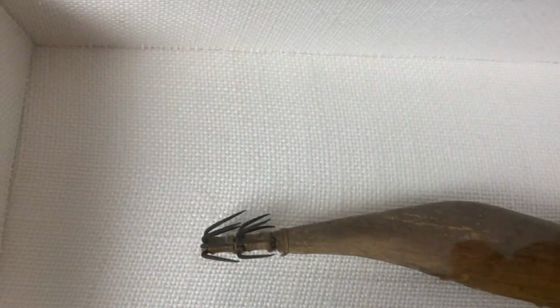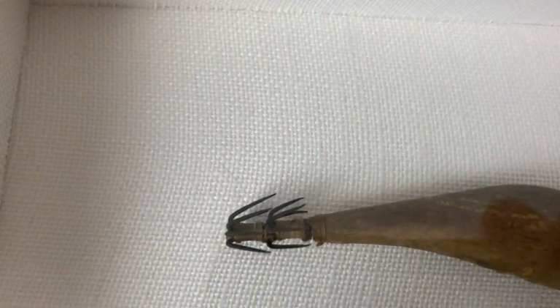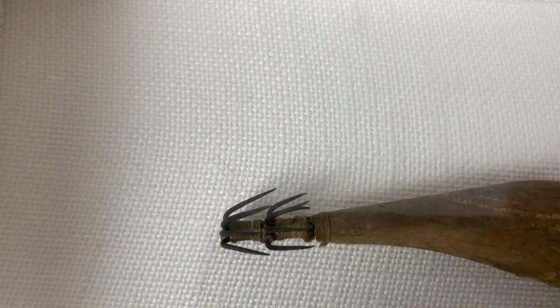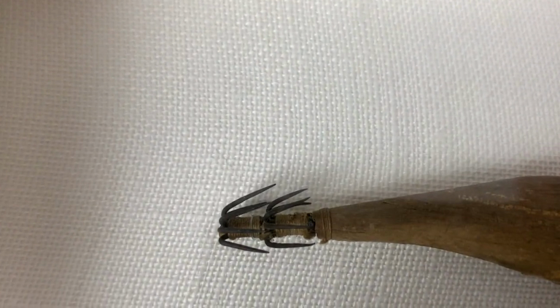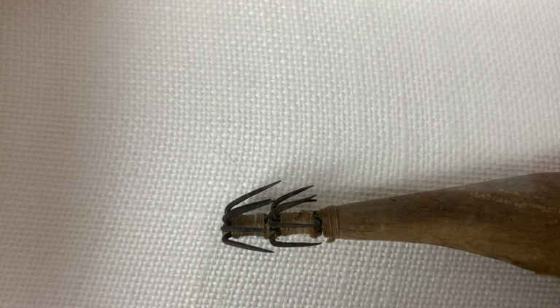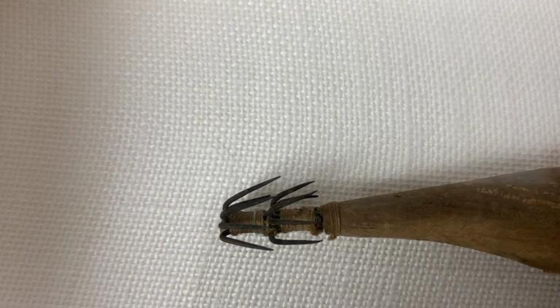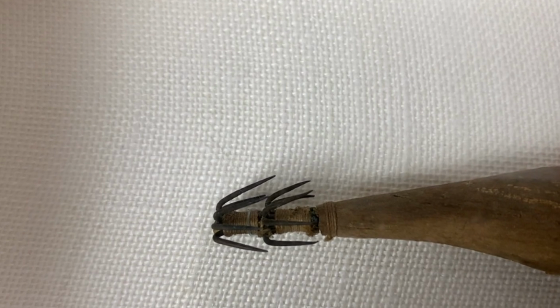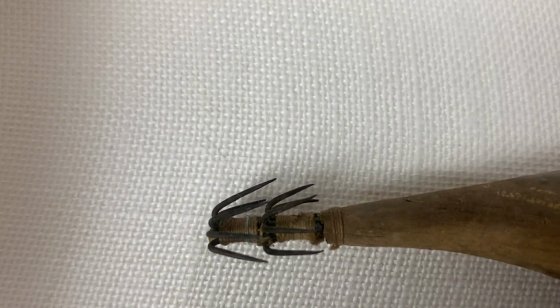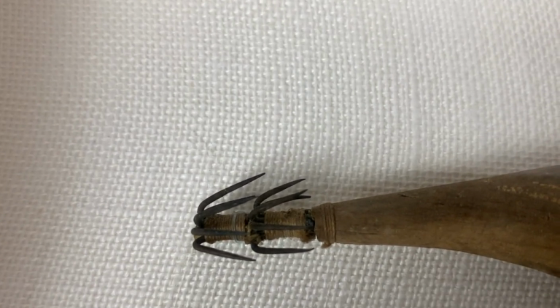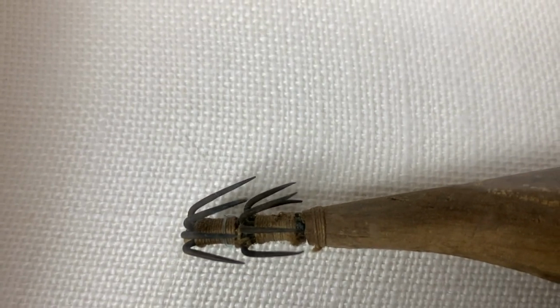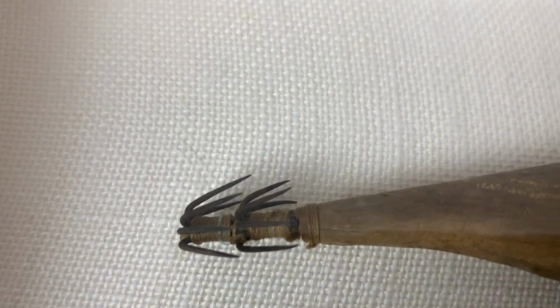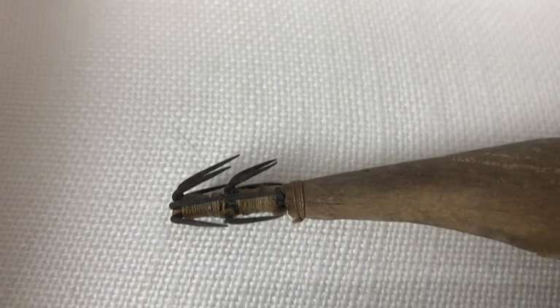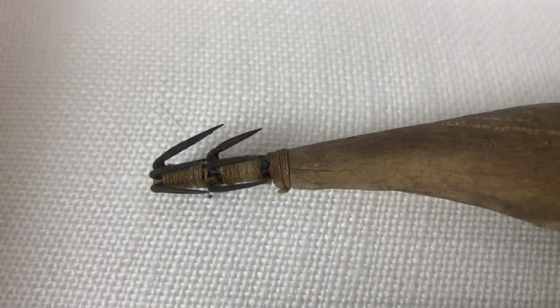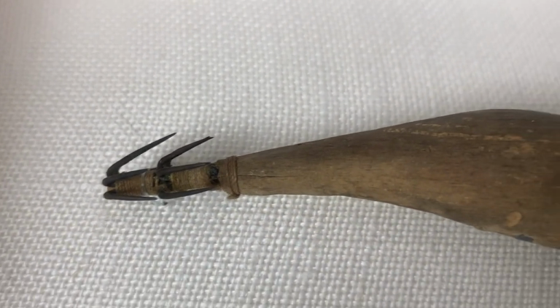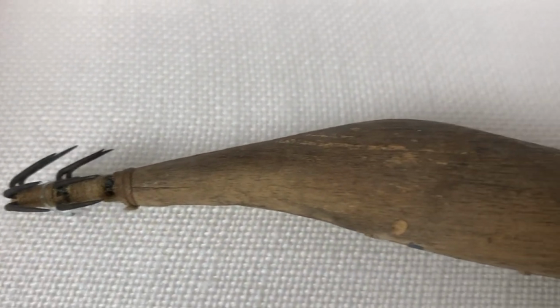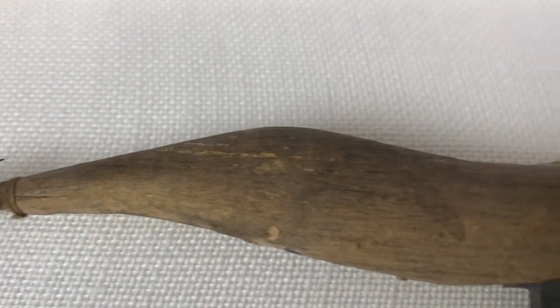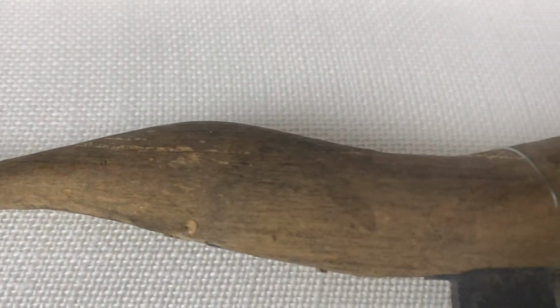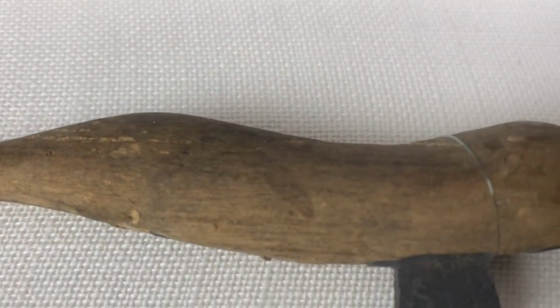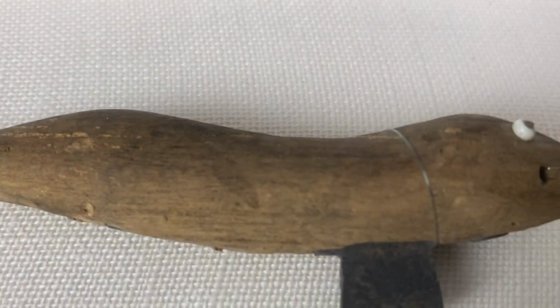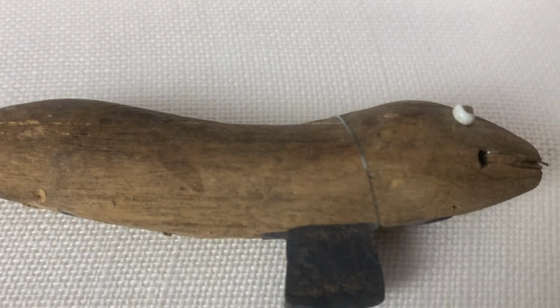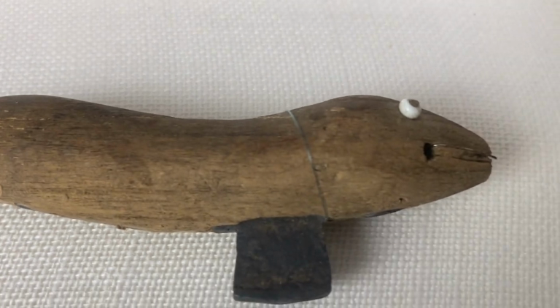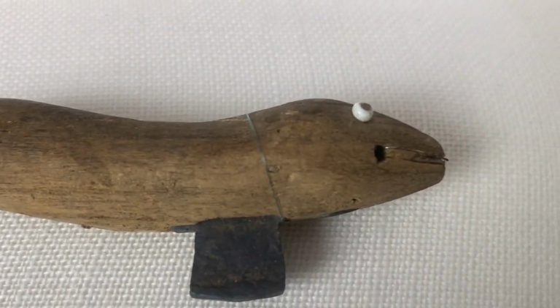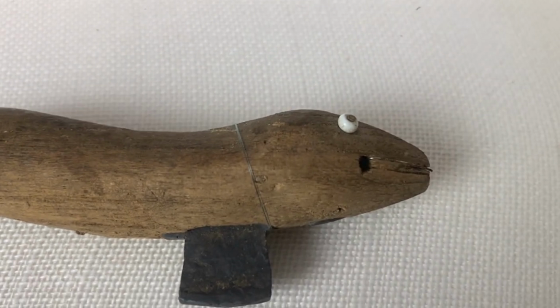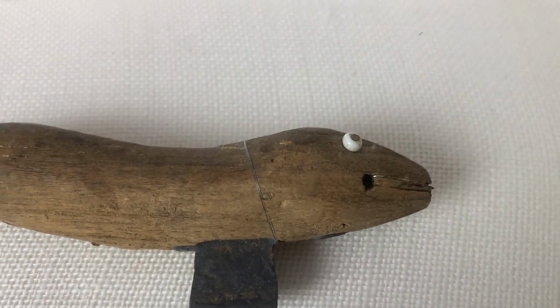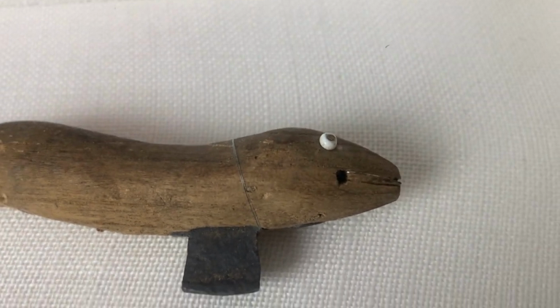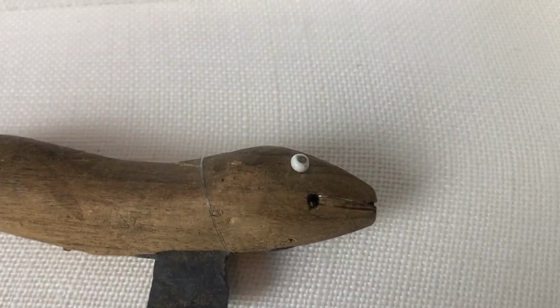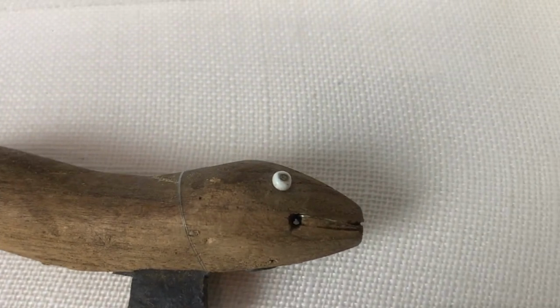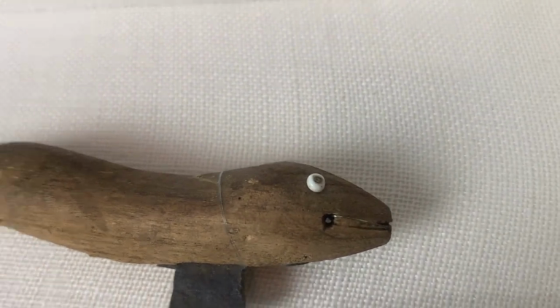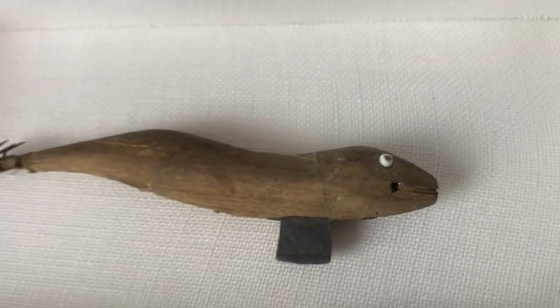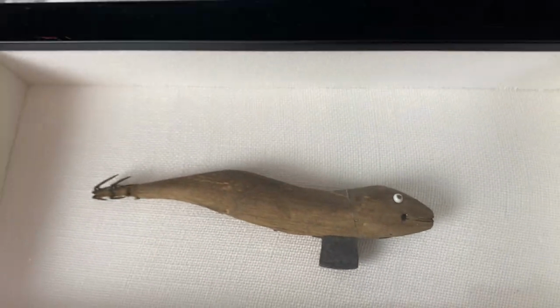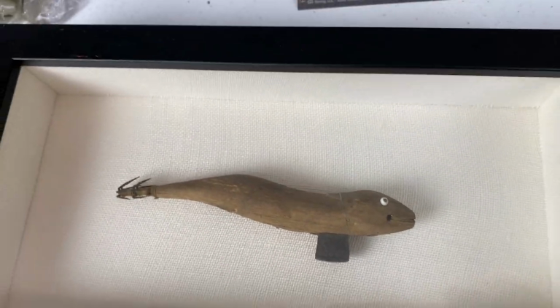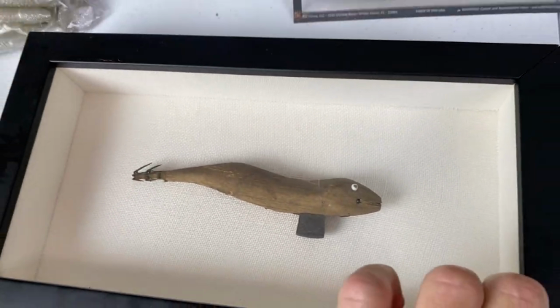Look at this lure. Look at the tension, the detail on that bad boy, and this was all done well before 1944. So here is the story.